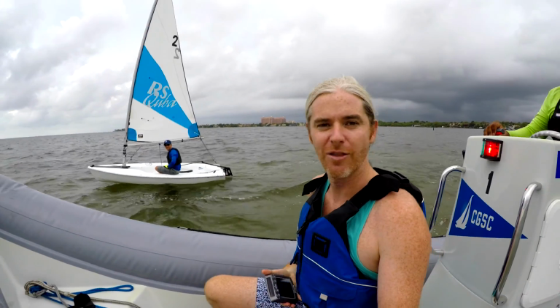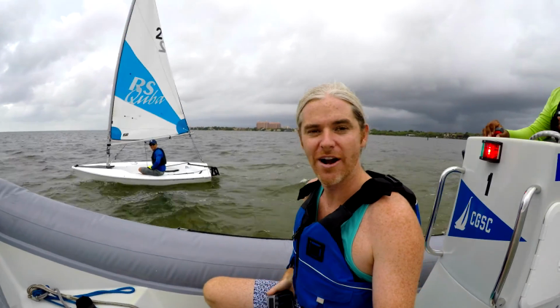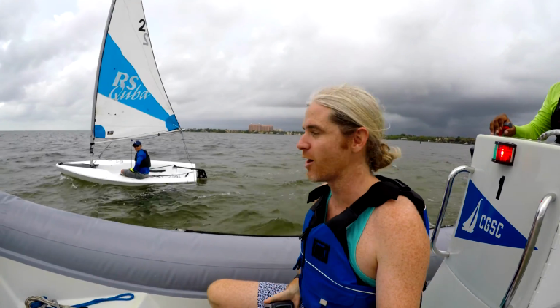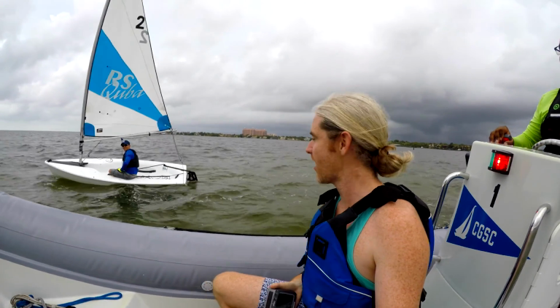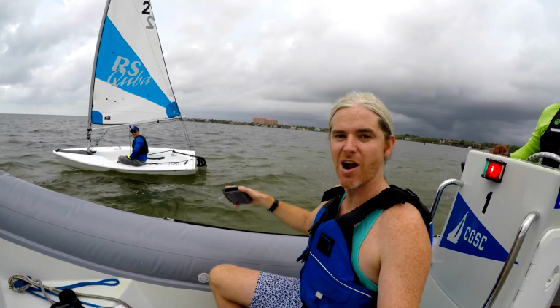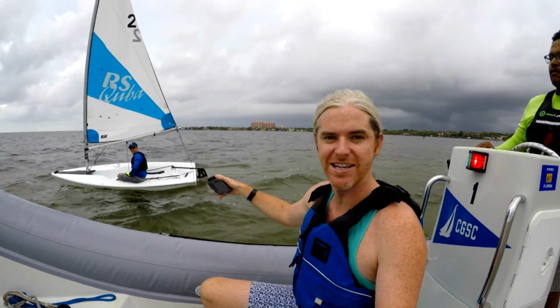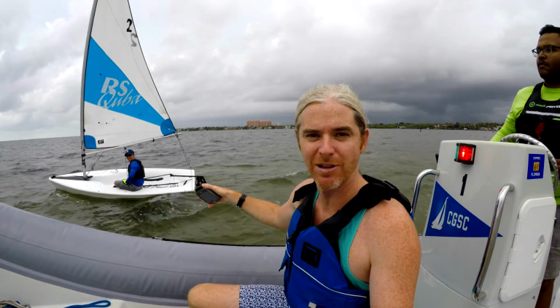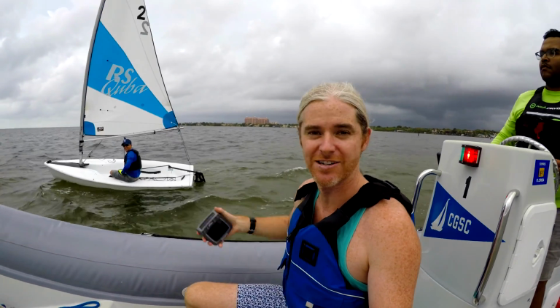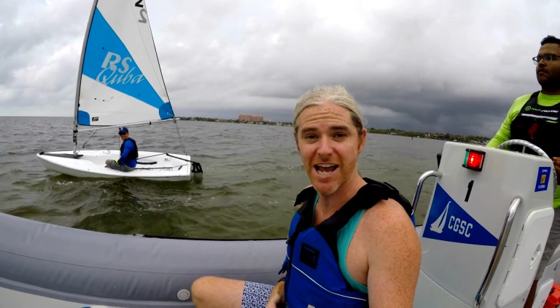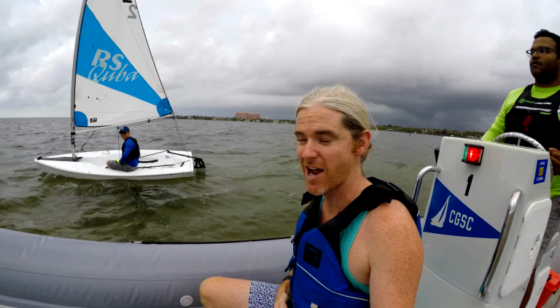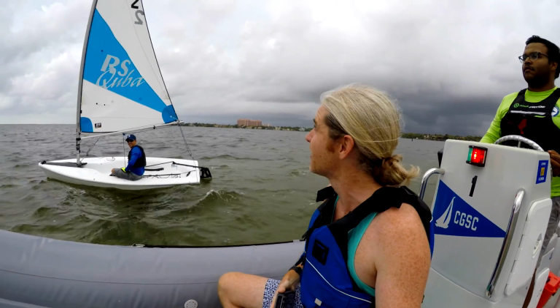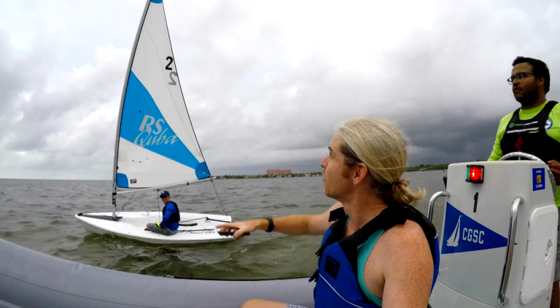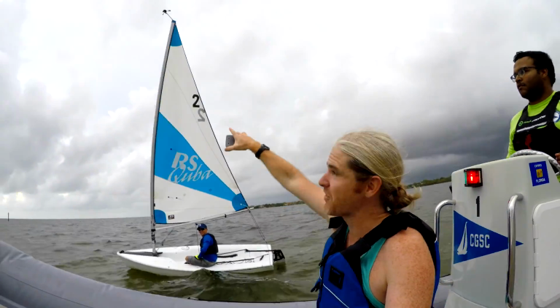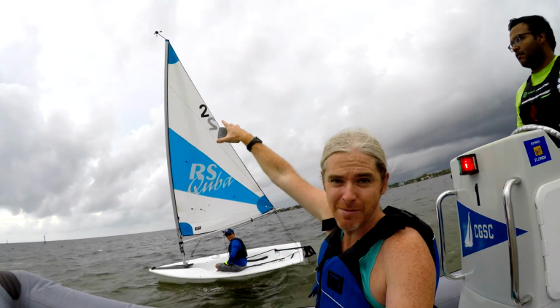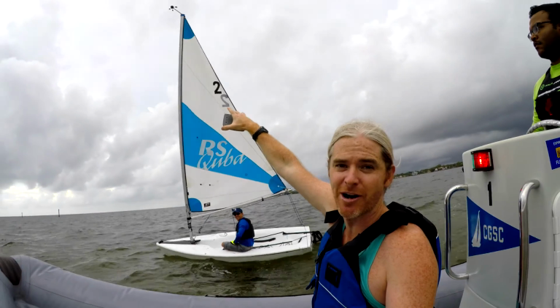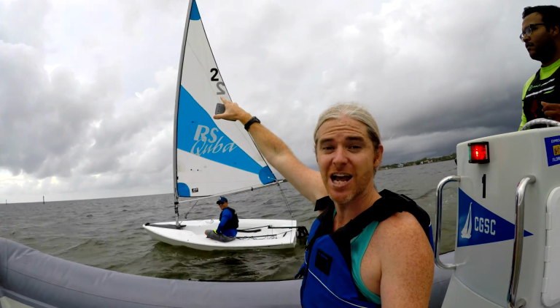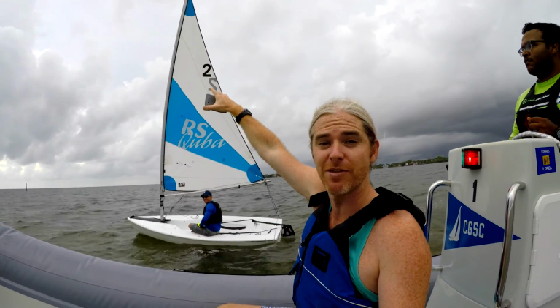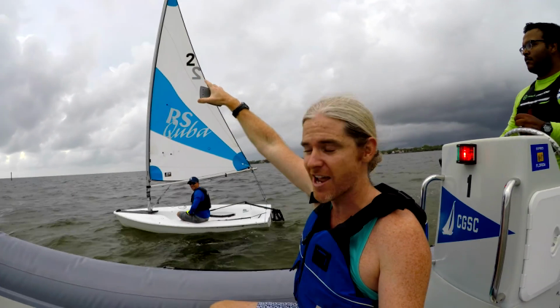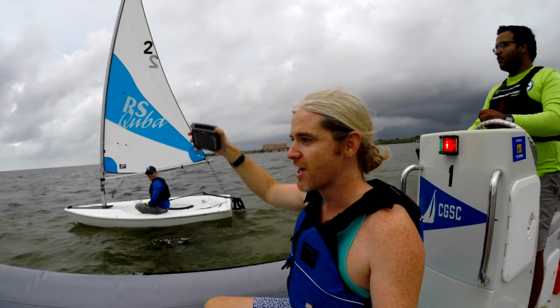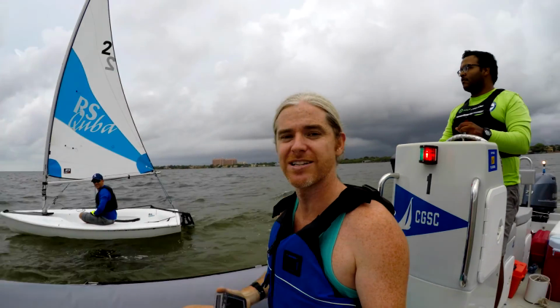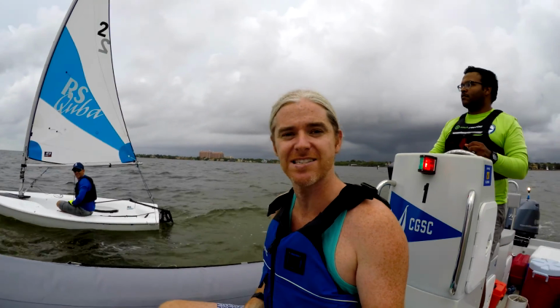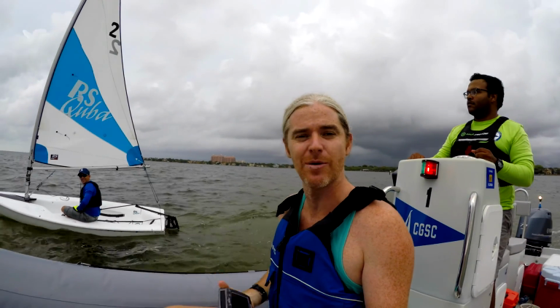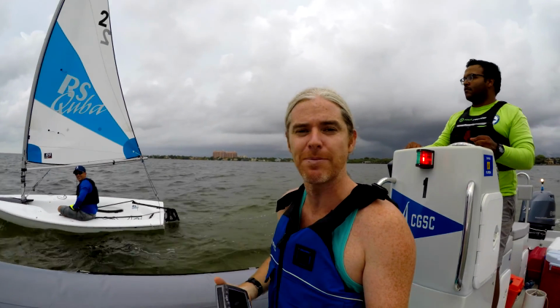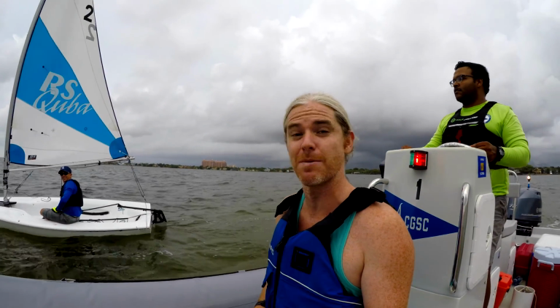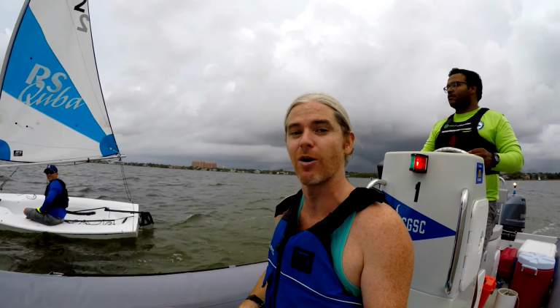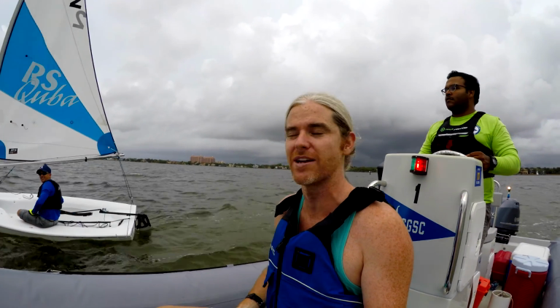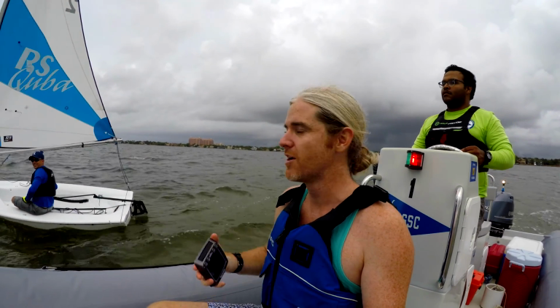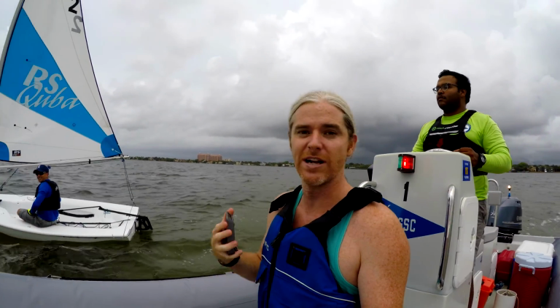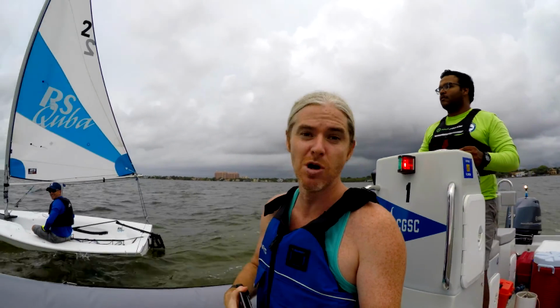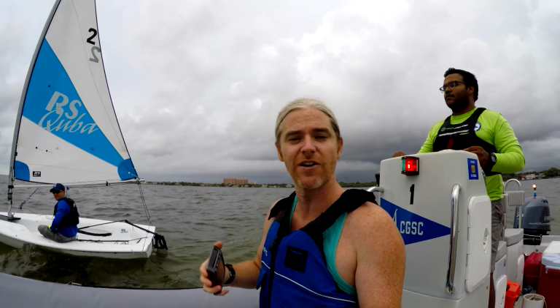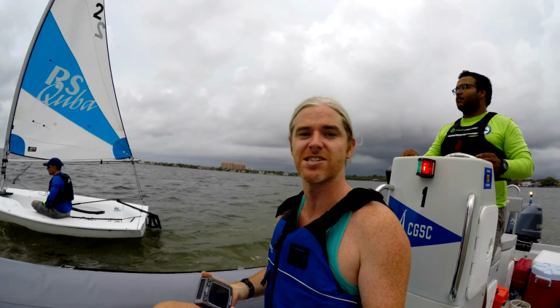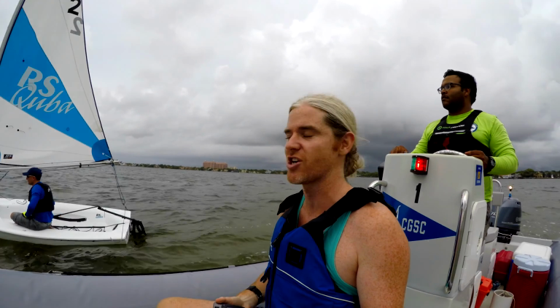We're out on the water here. We've got Brian Kamilar as our test pilot. We've got the anemometer at the top of the rig, and we're going to test and see what happens to the apparent wind when he's moving versus stationary.